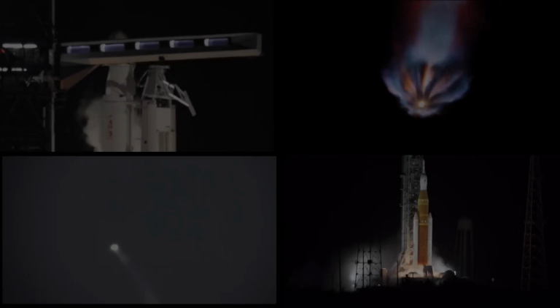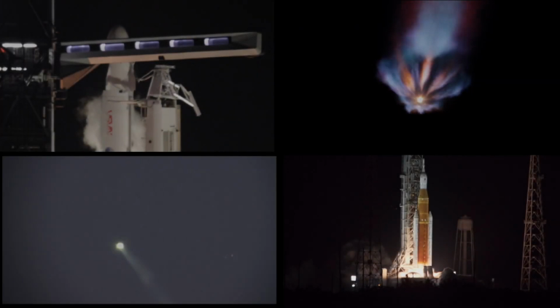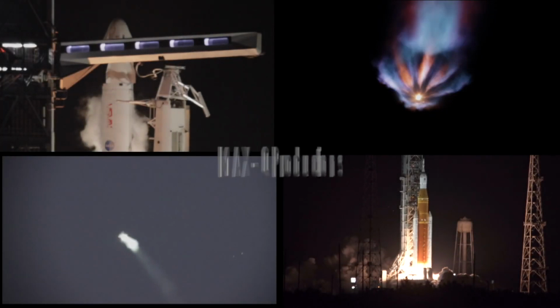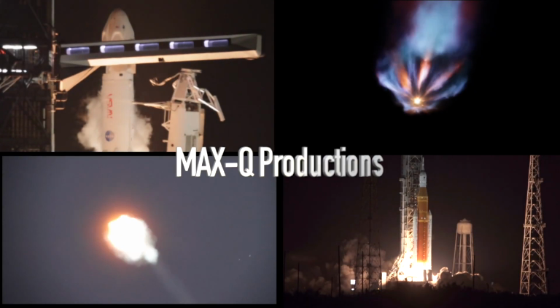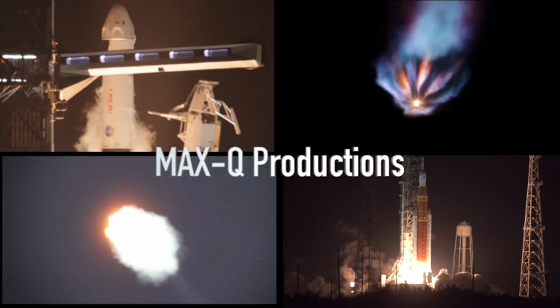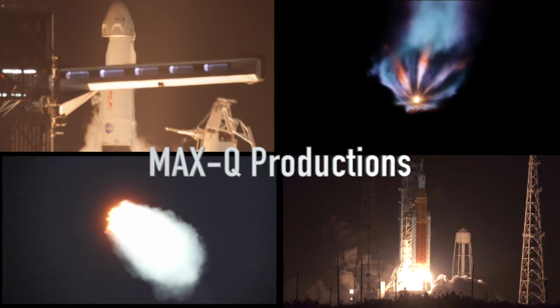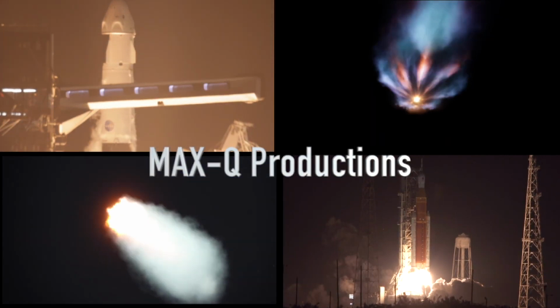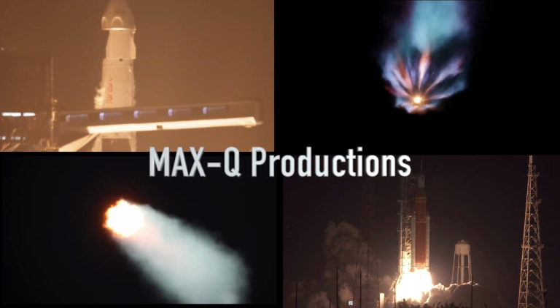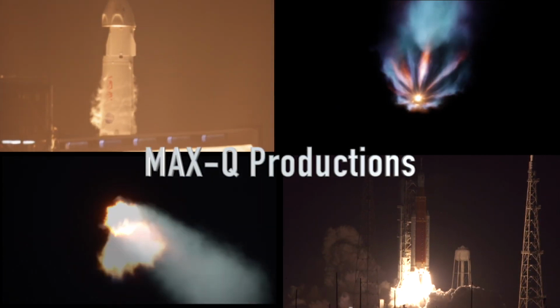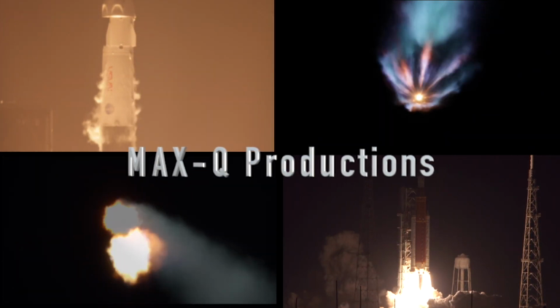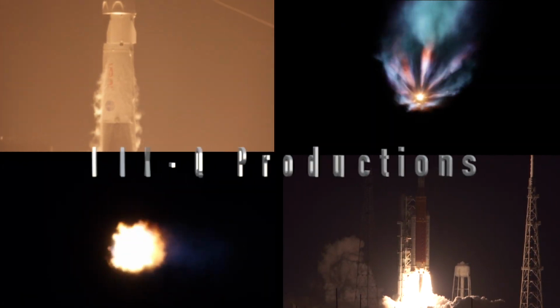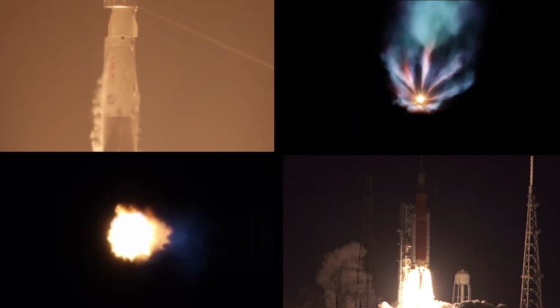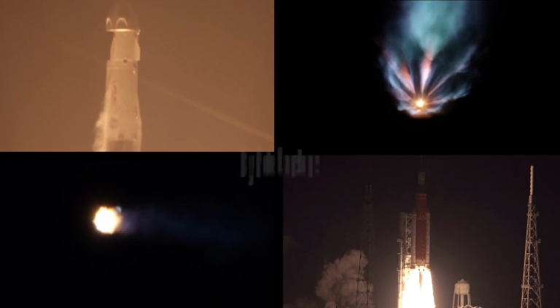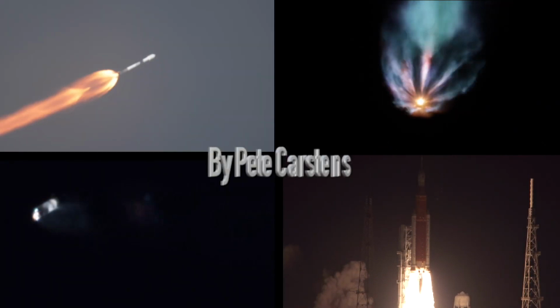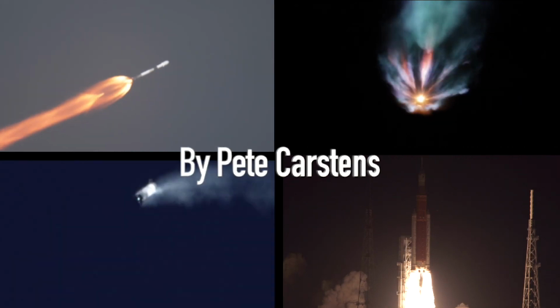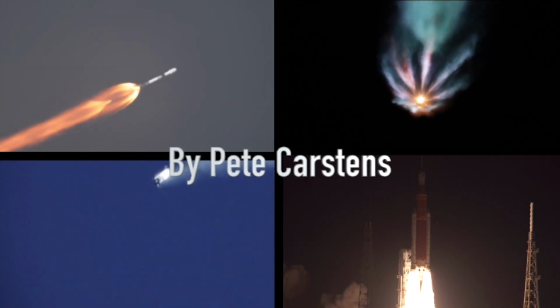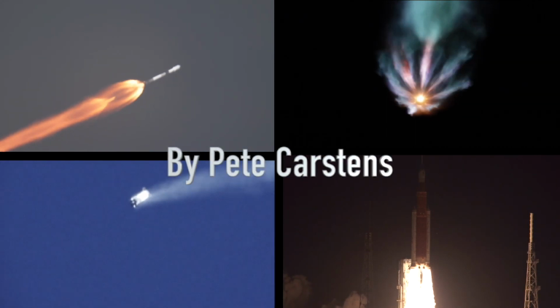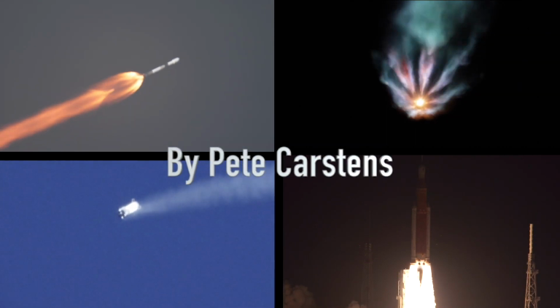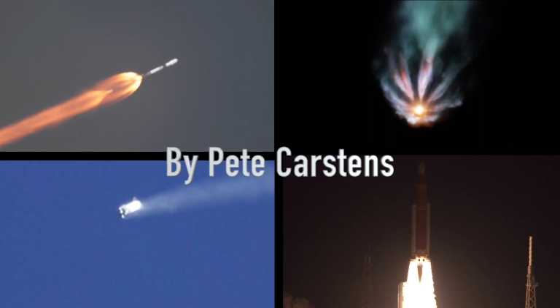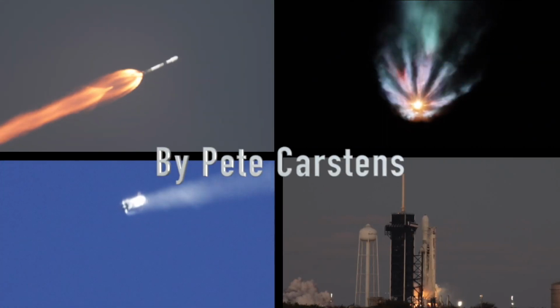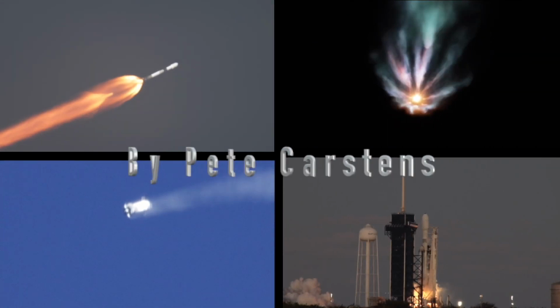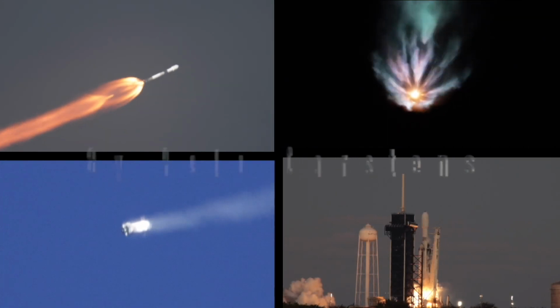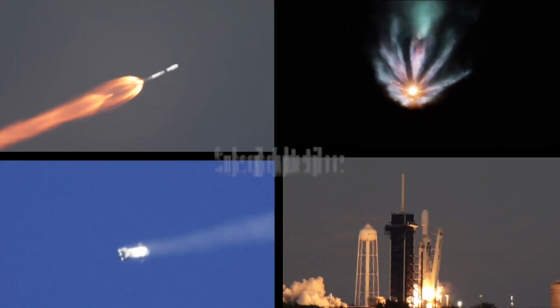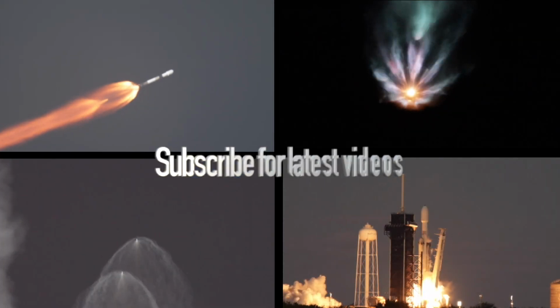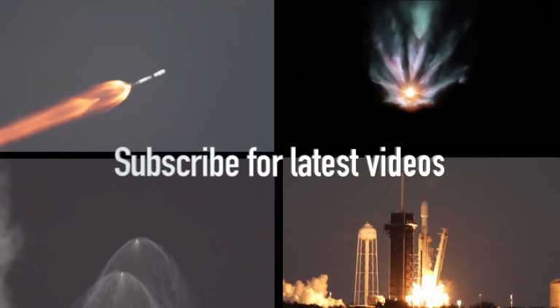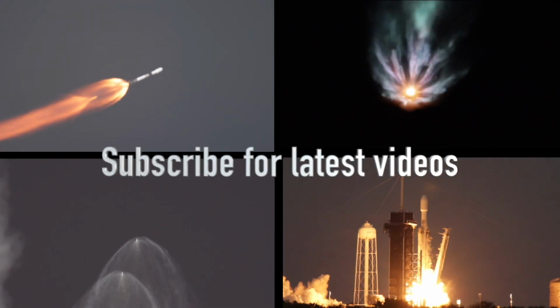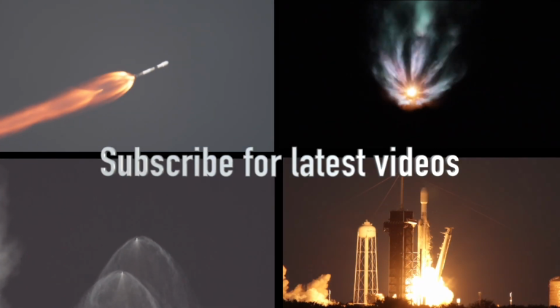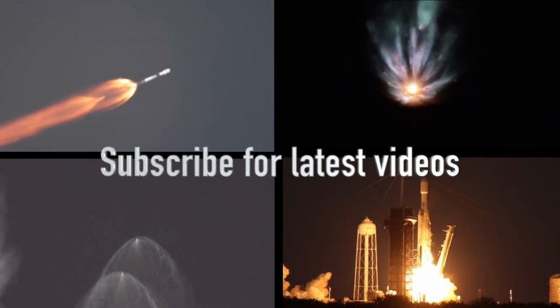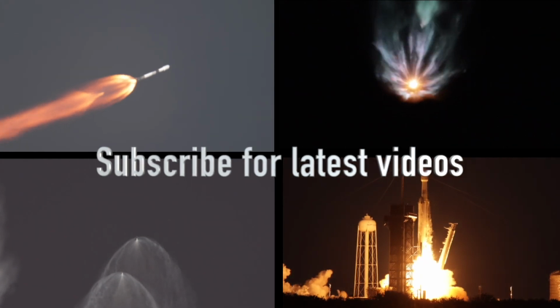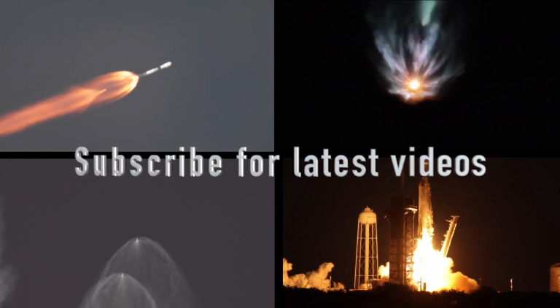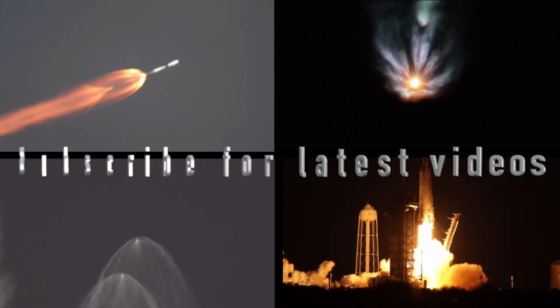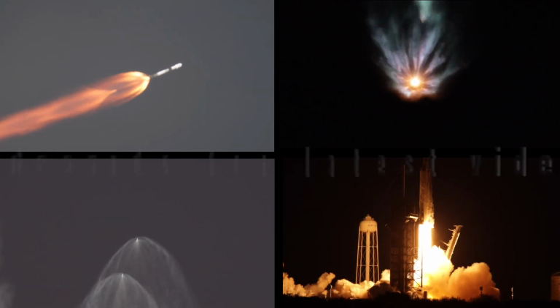Nine, eight, seven, six, five, four, three, two, one — engine ignition and liftoff.